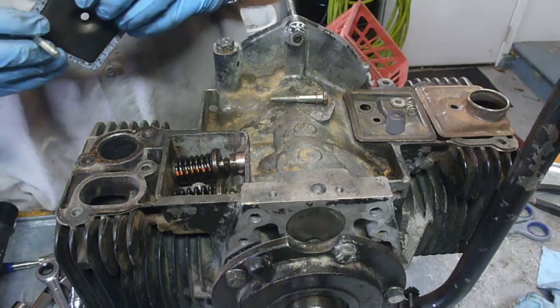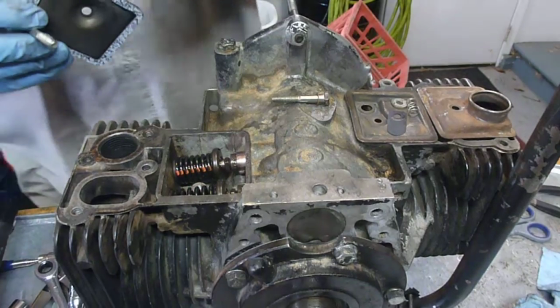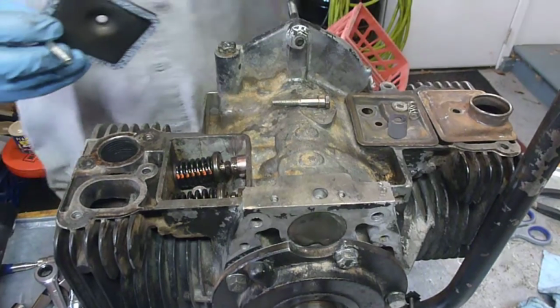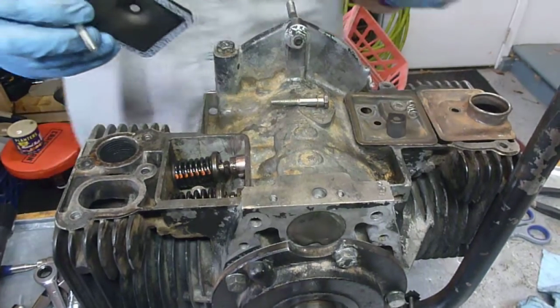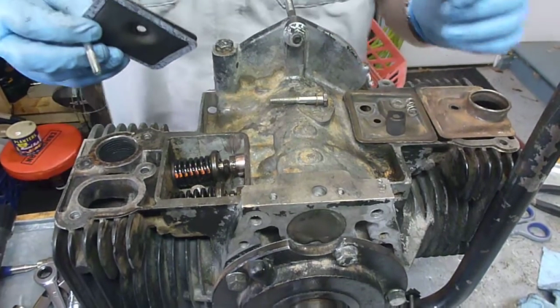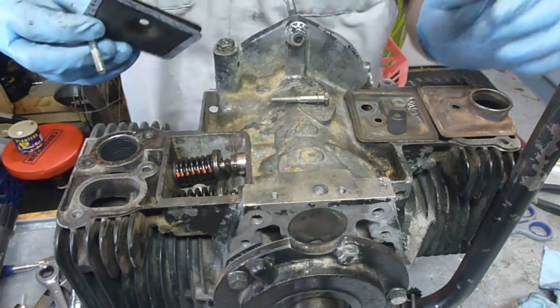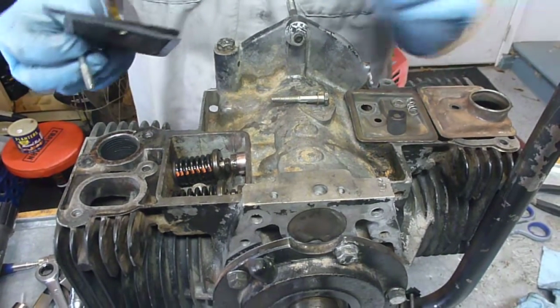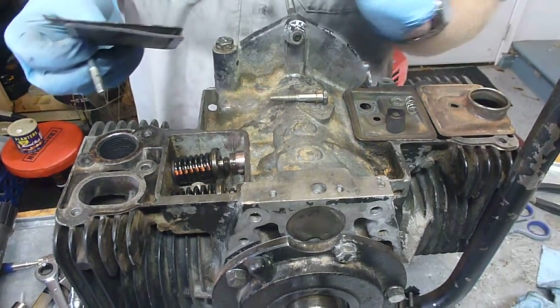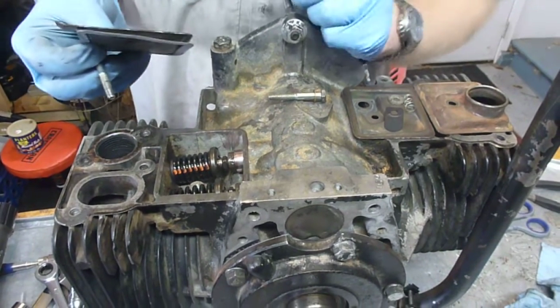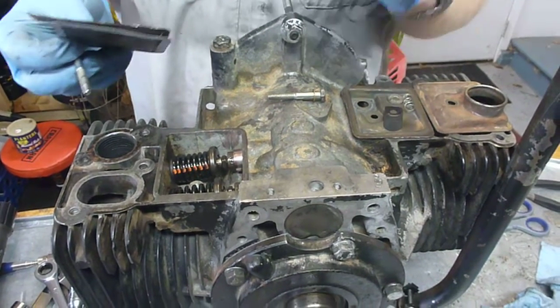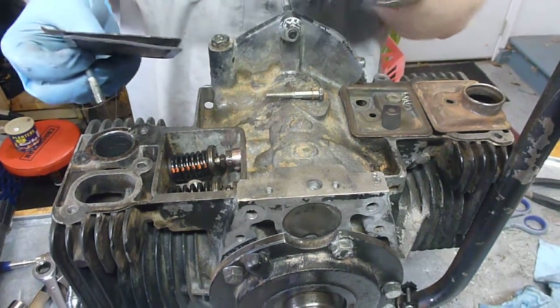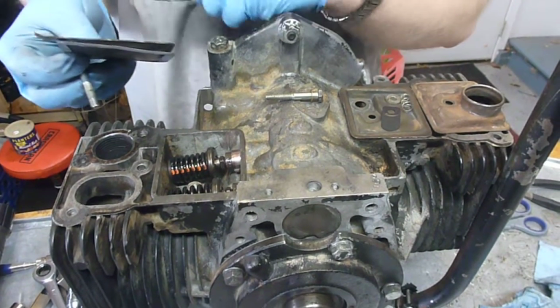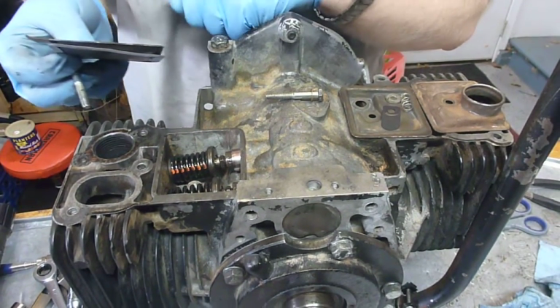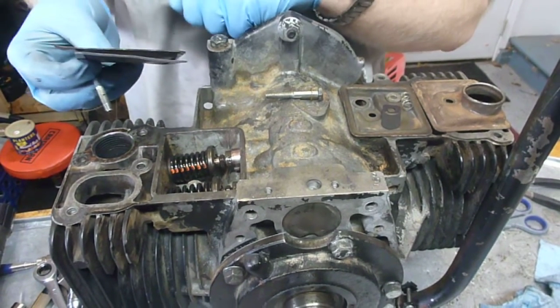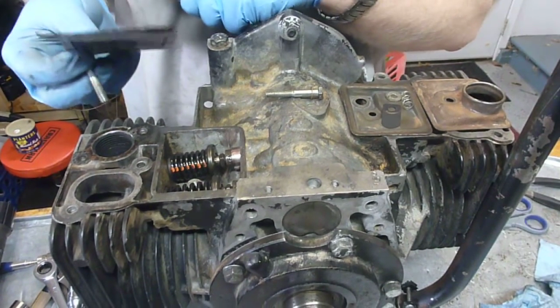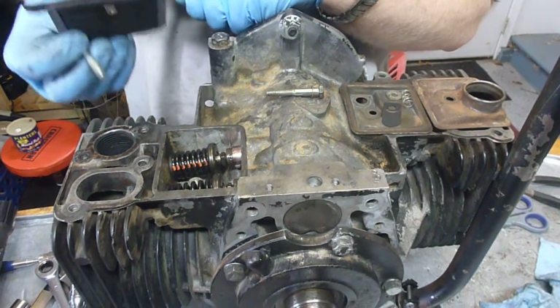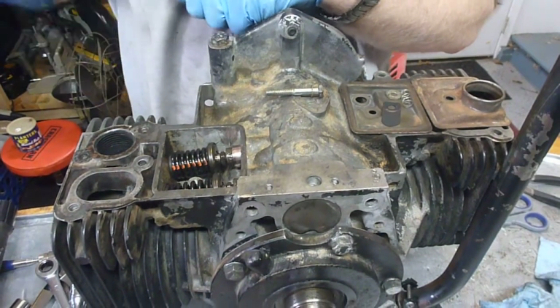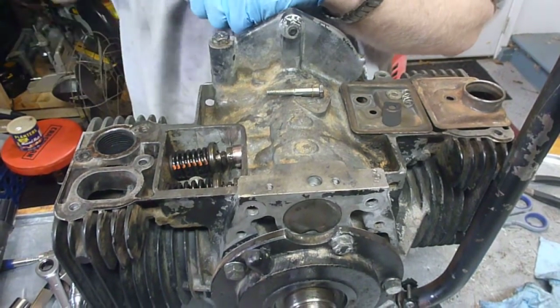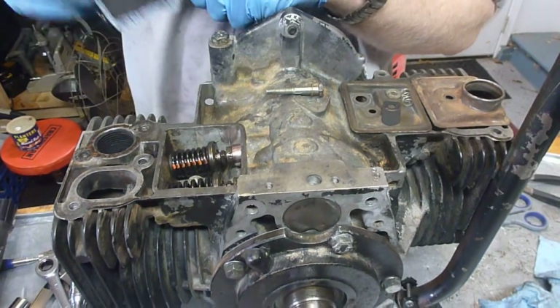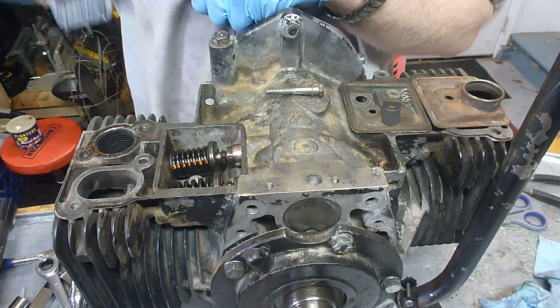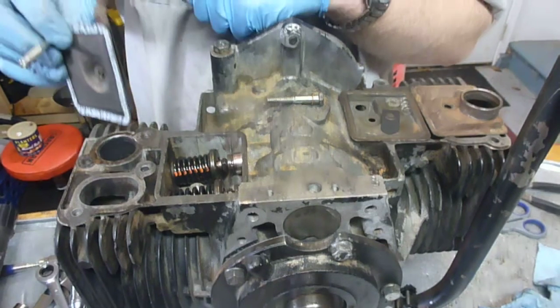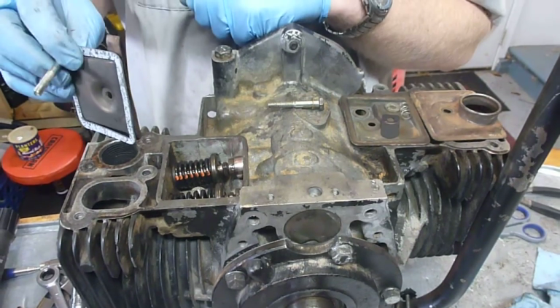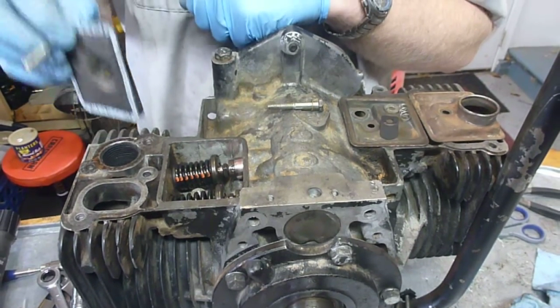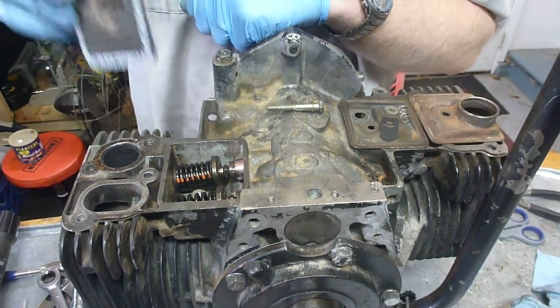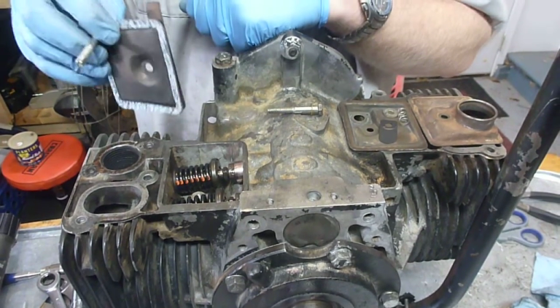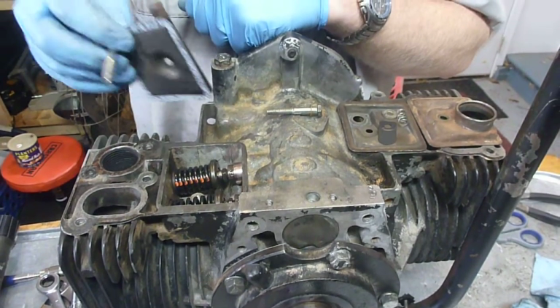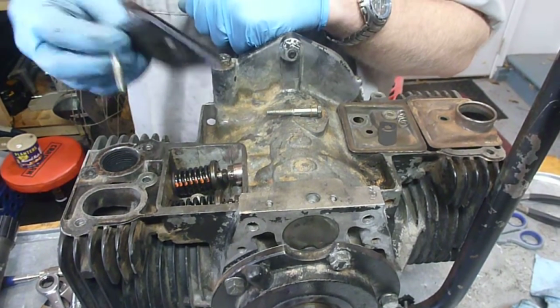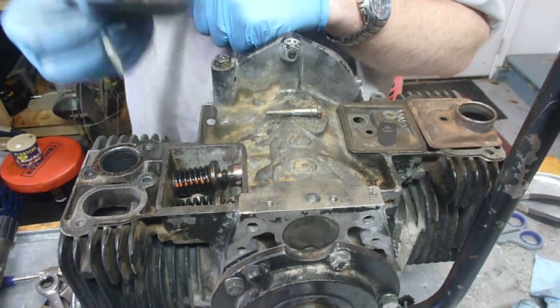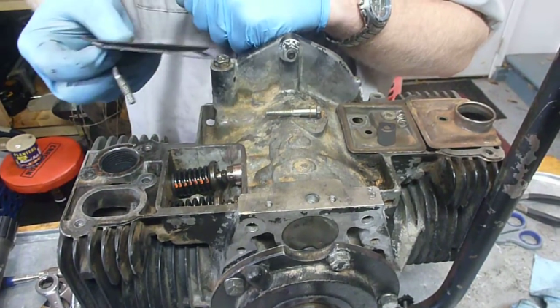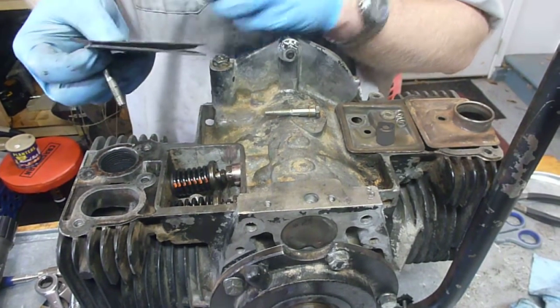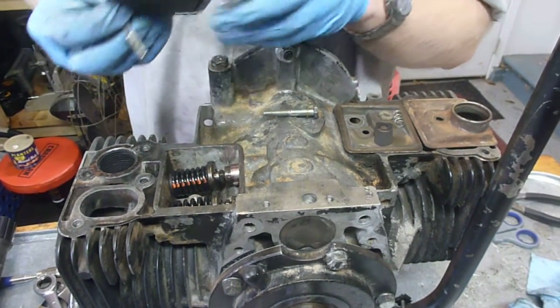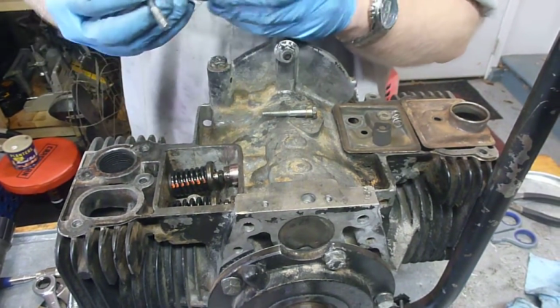Next thing we're going to do - now that we have the lubrication system all done, we've got the crankshaft and the pistons in, the valves in - we're going to put the valve covers on.